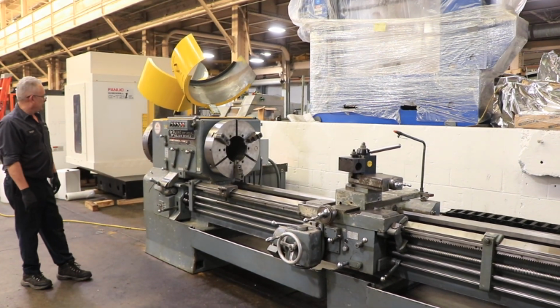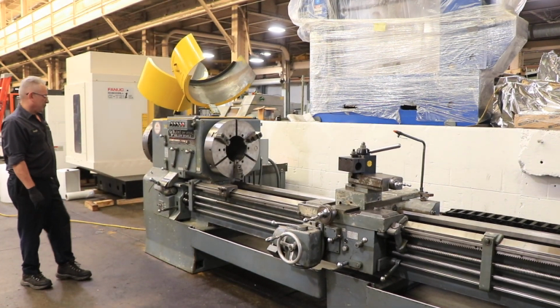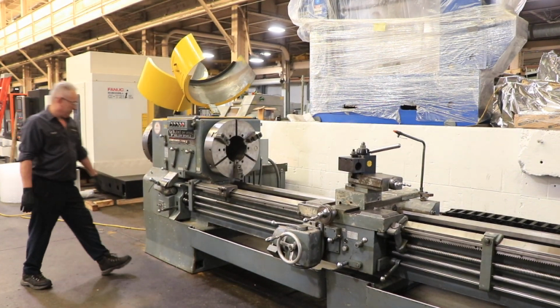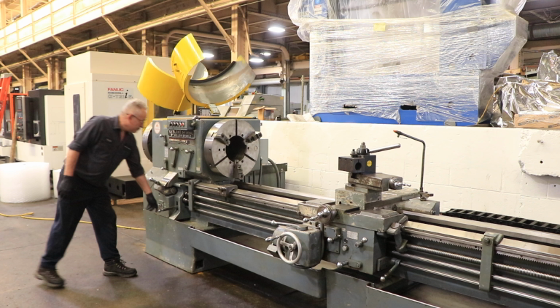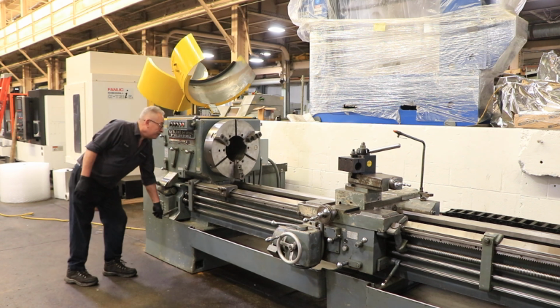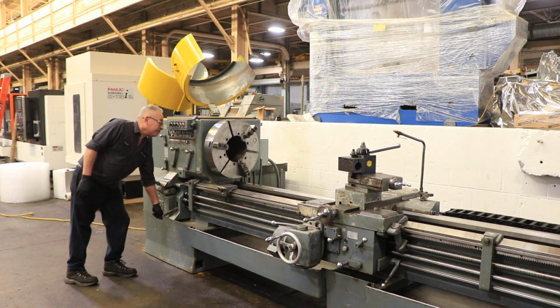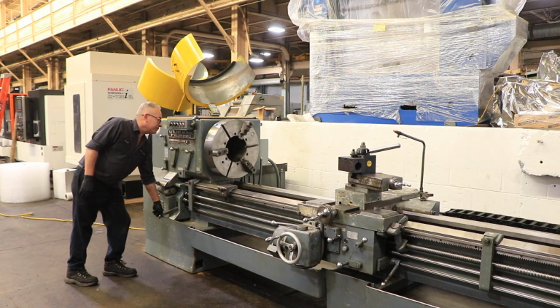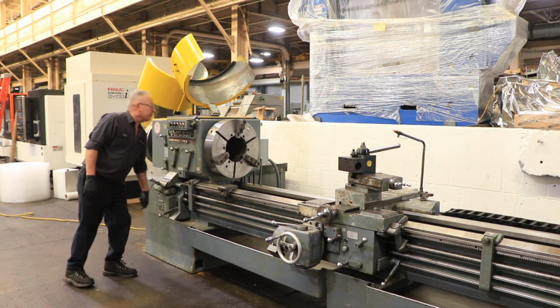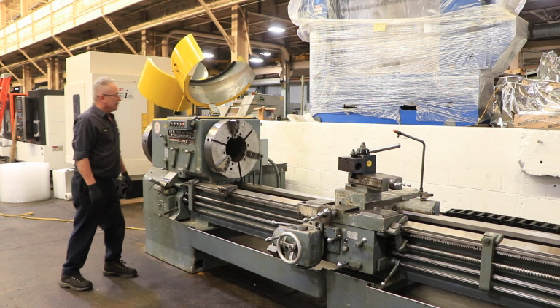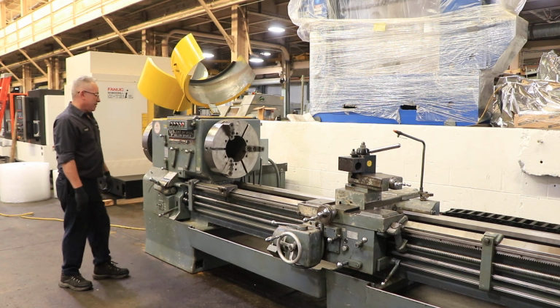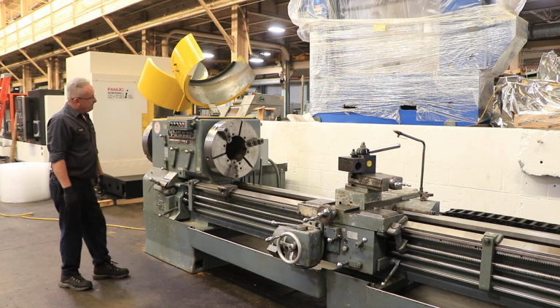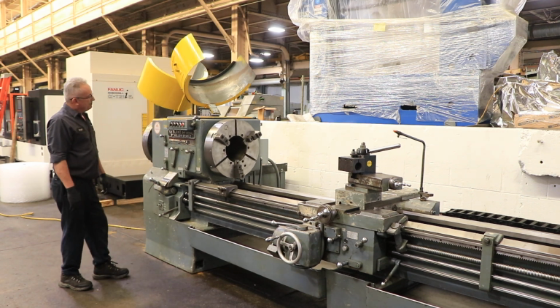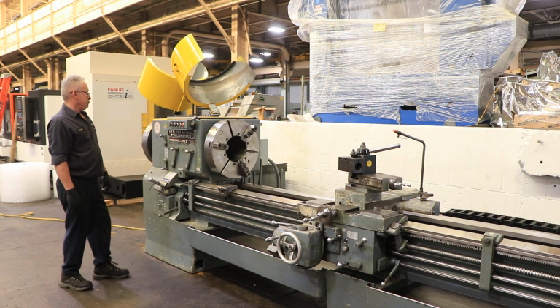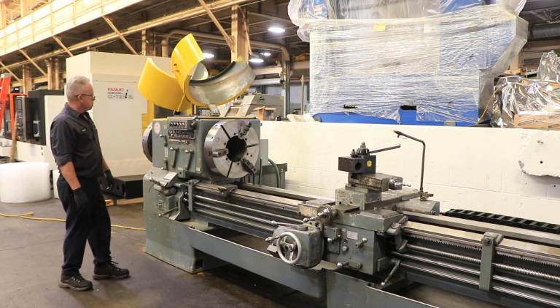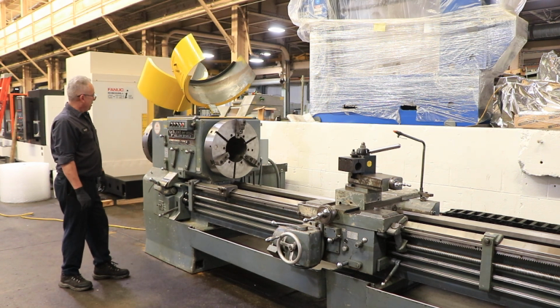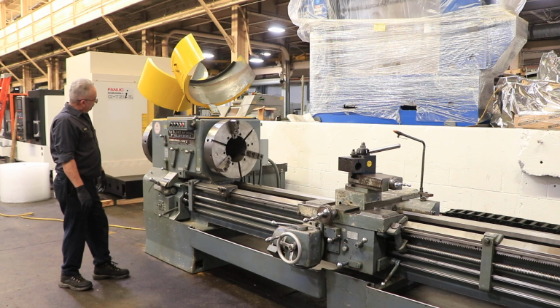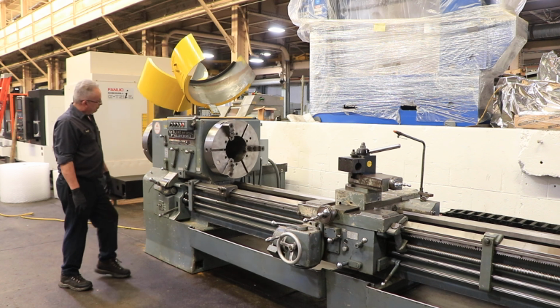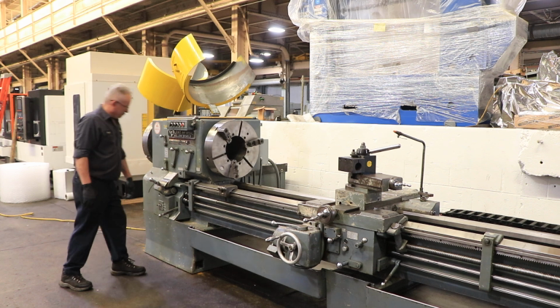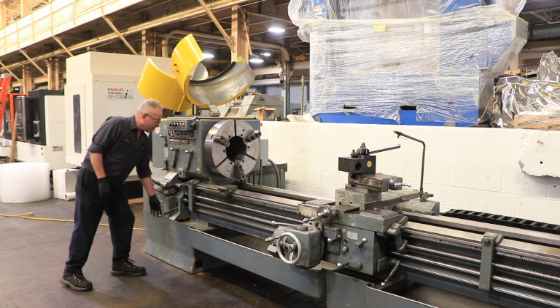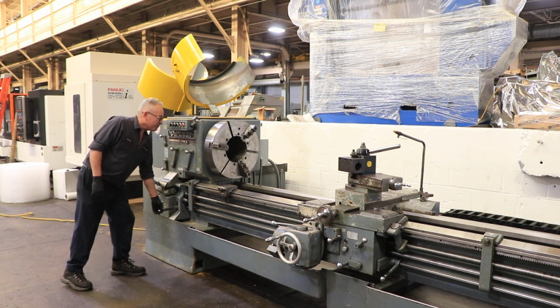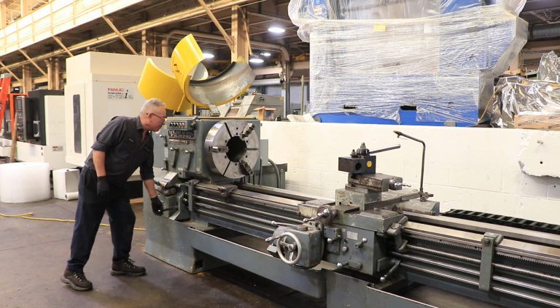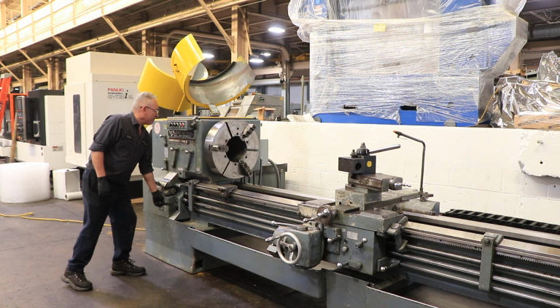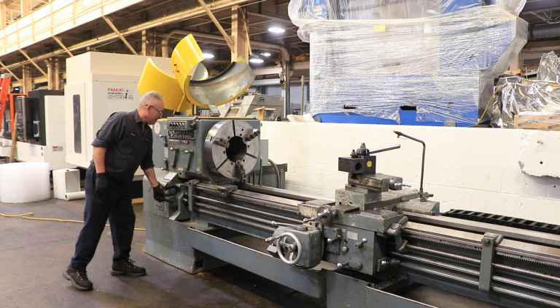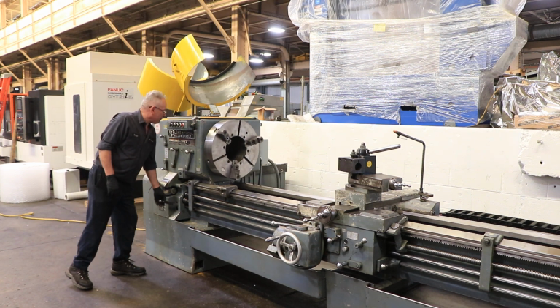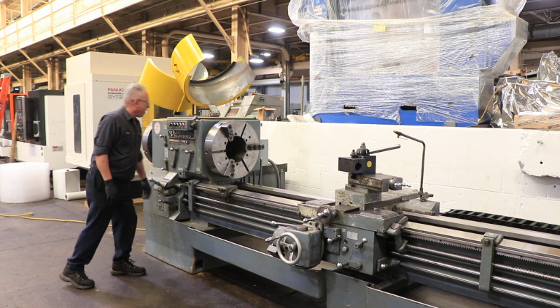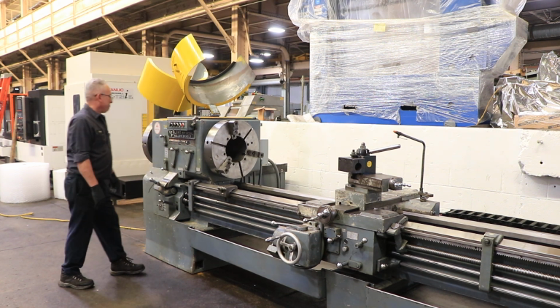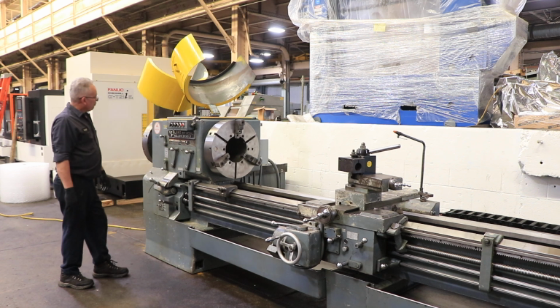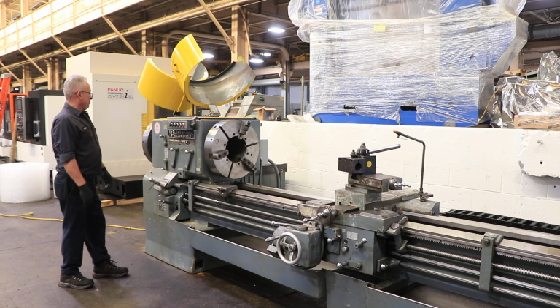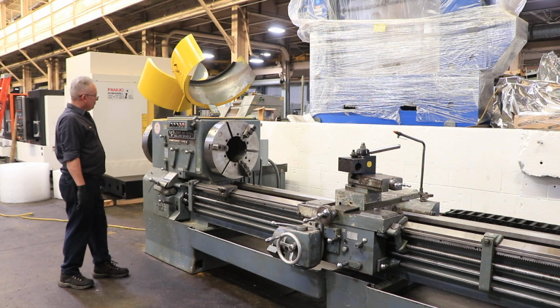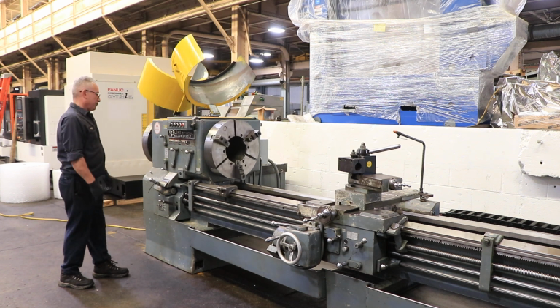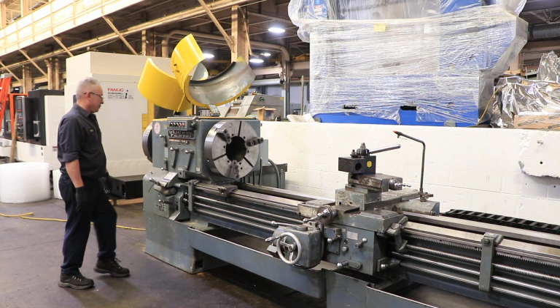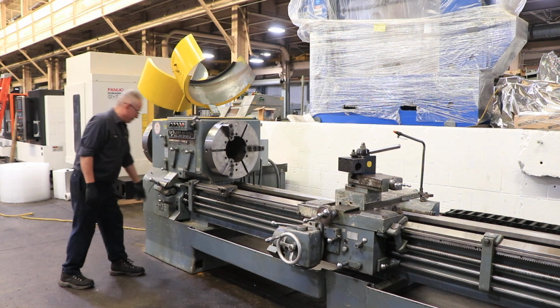We're going to run it for you. Right now we're running at a low RPM. You have from 6 to 400 RPM — this is 6. Forward and reverse. It's a 15-horsepower spindle.